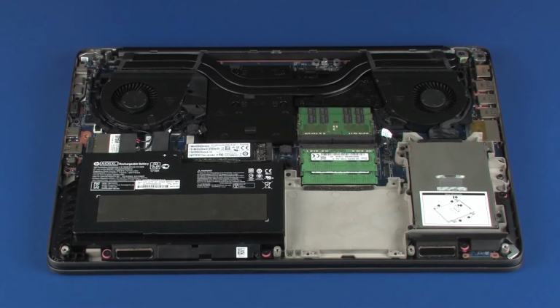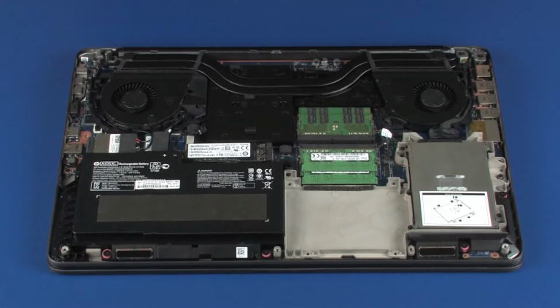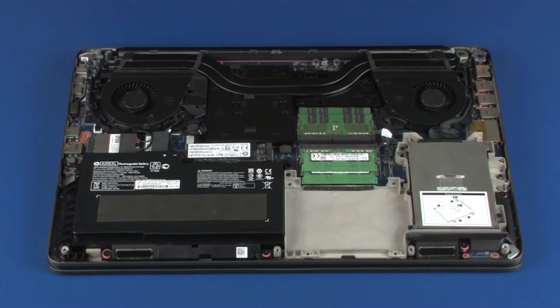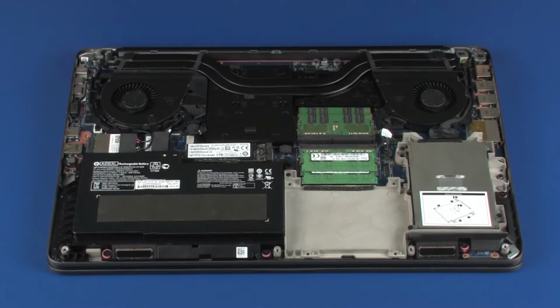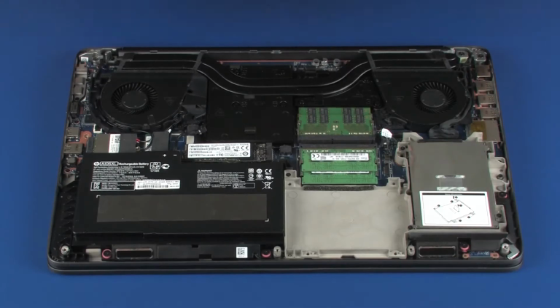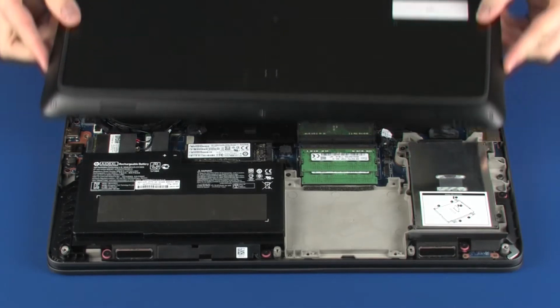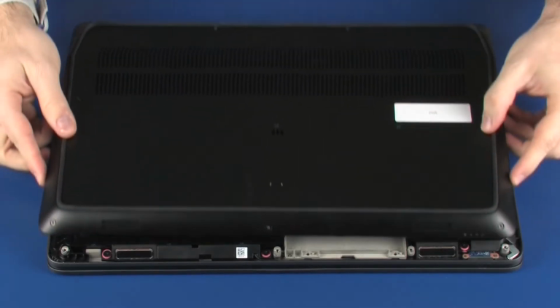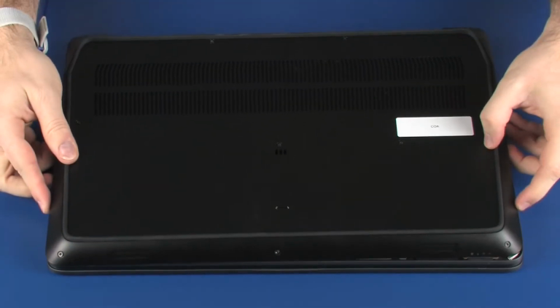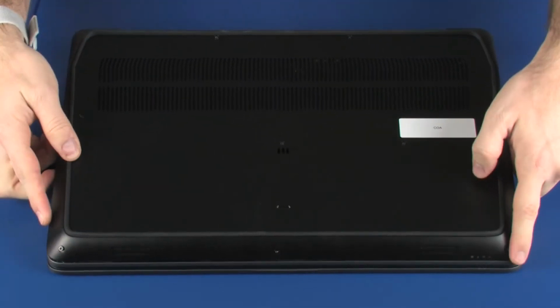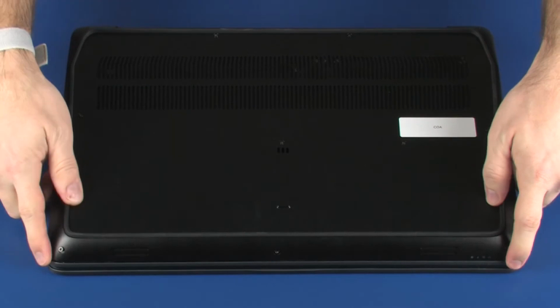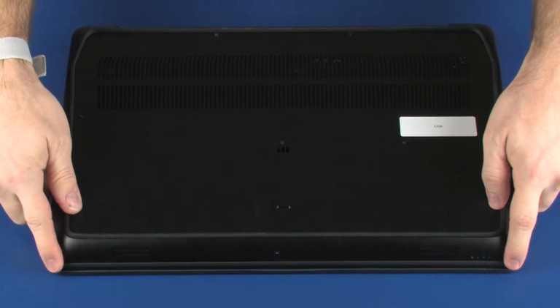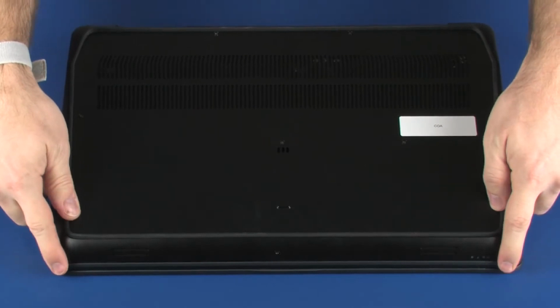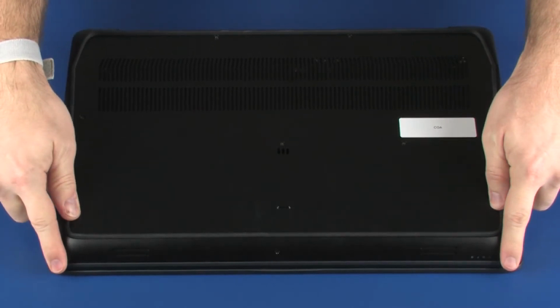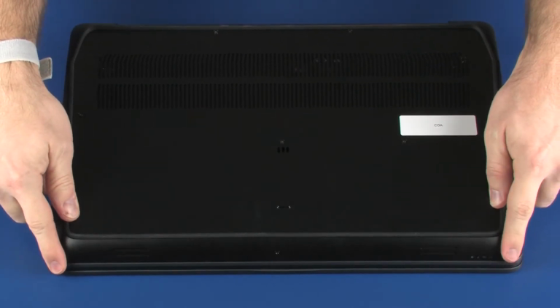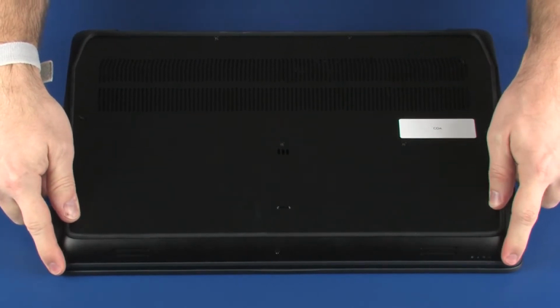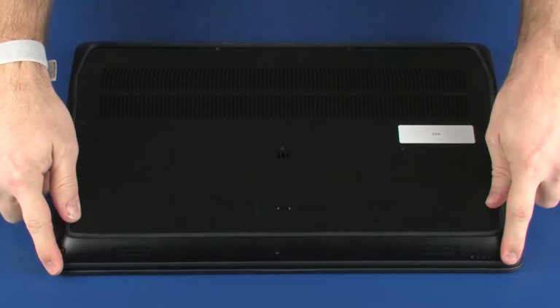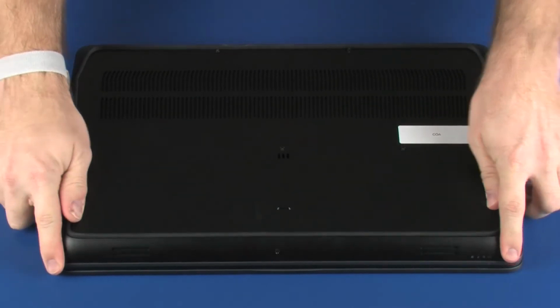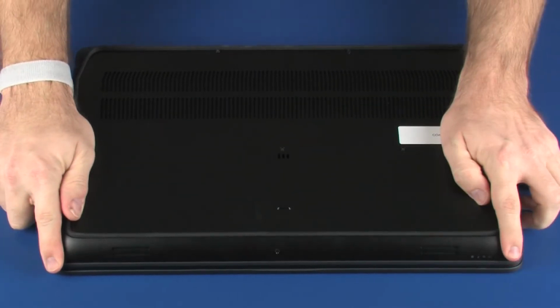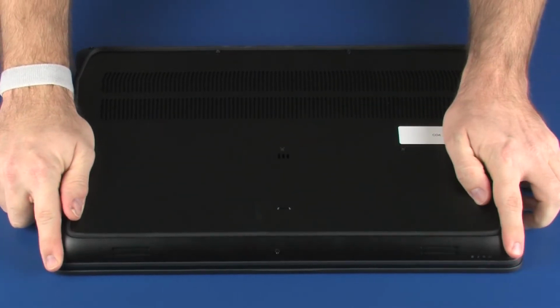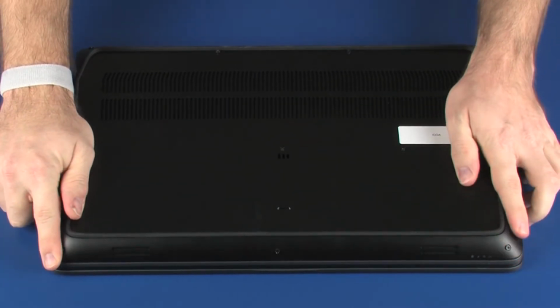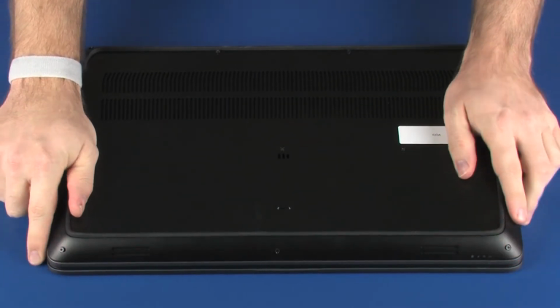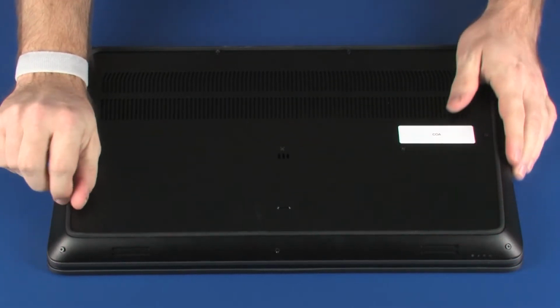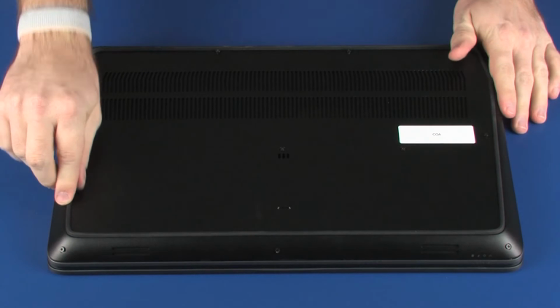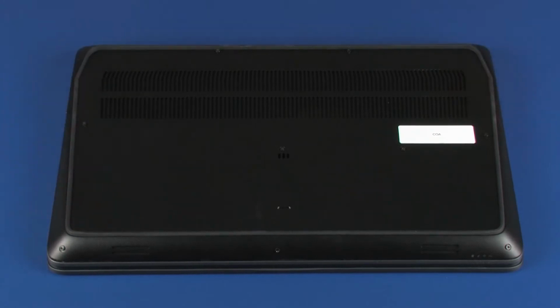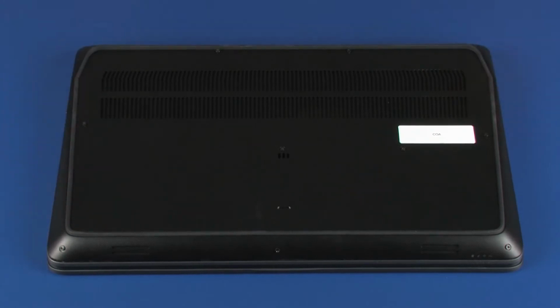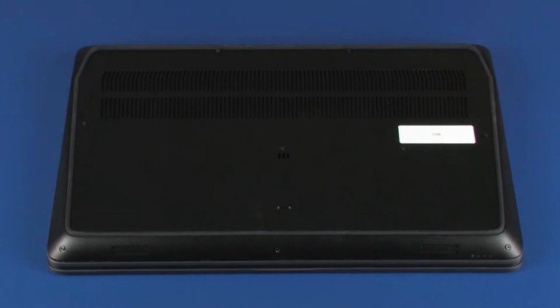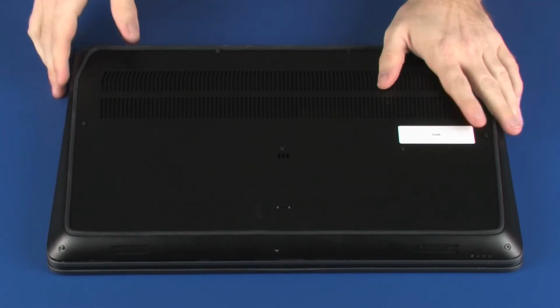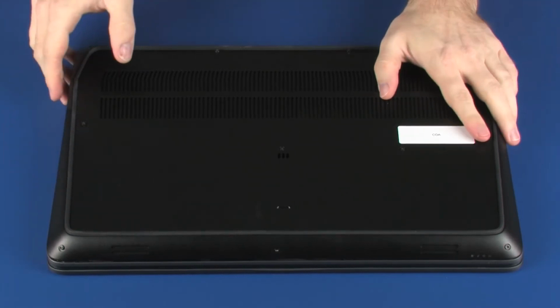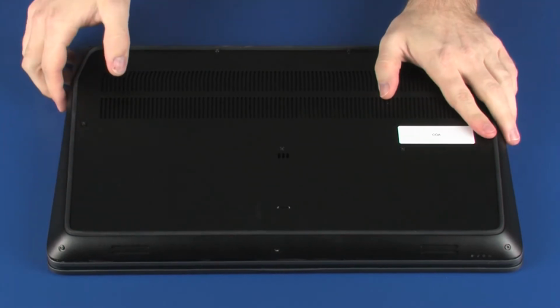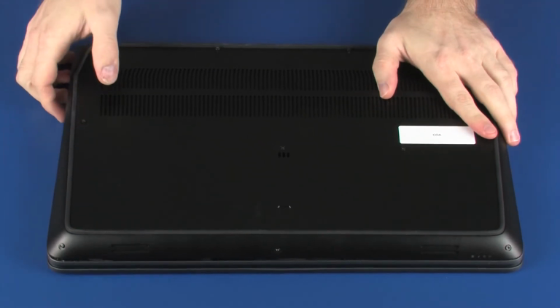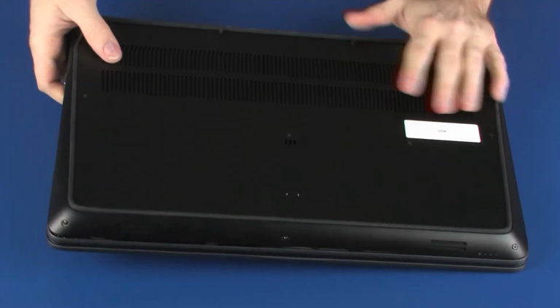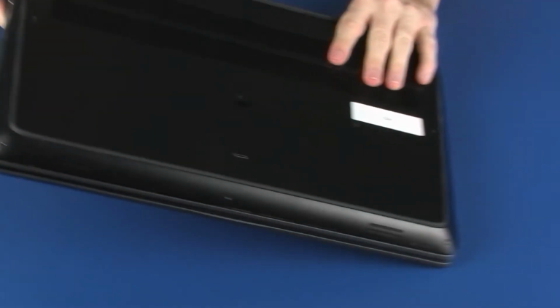Removal. Toe the tabs on the front edge of the base enclosure into the cutouts in the top cover and lower the base enclosure into position. Turn the notebook over and open the display panel.